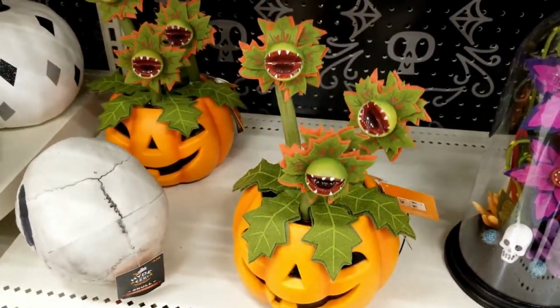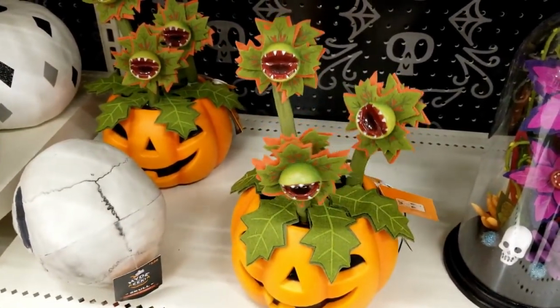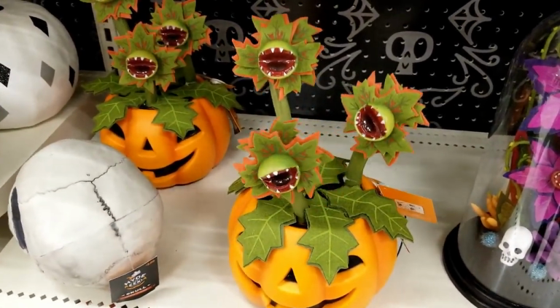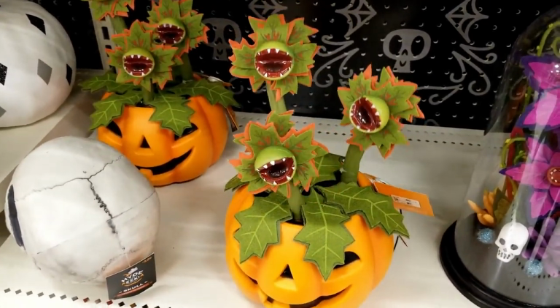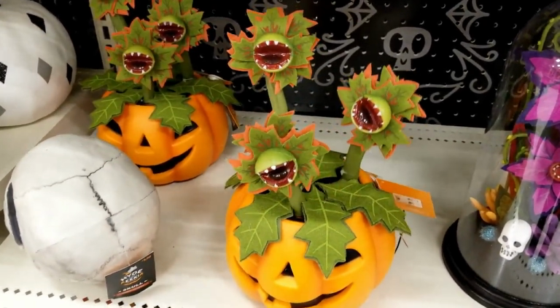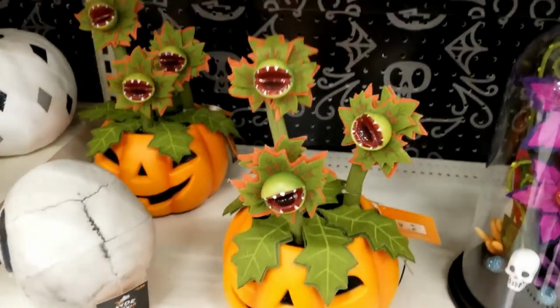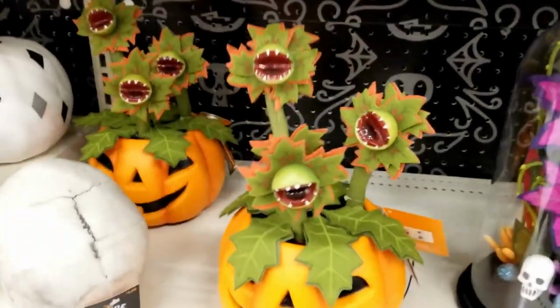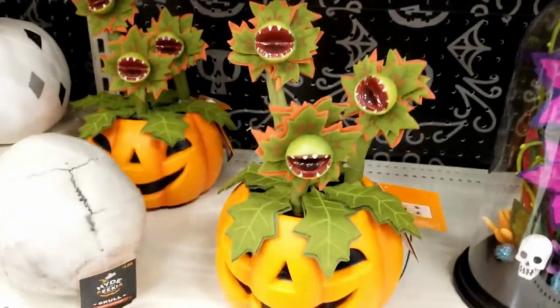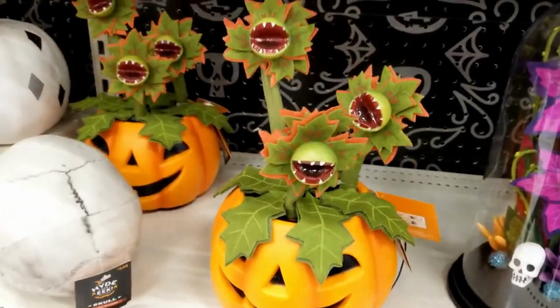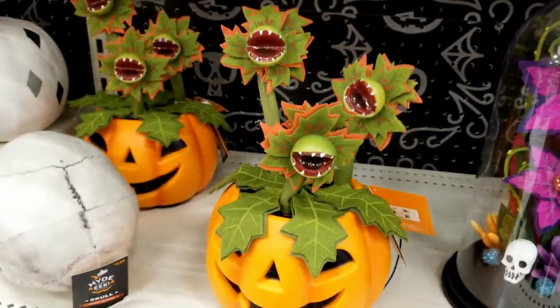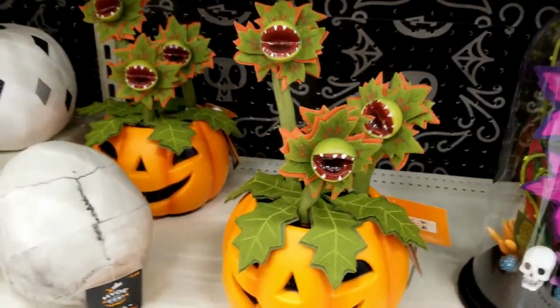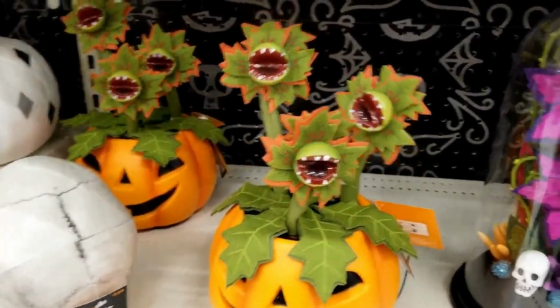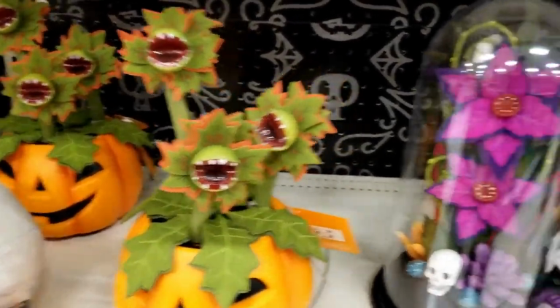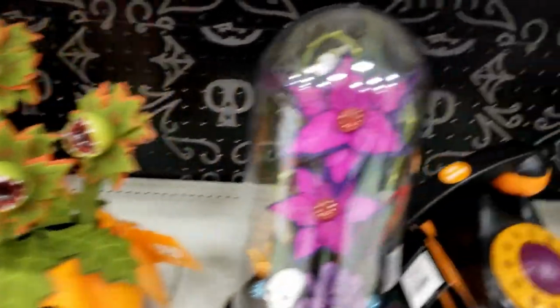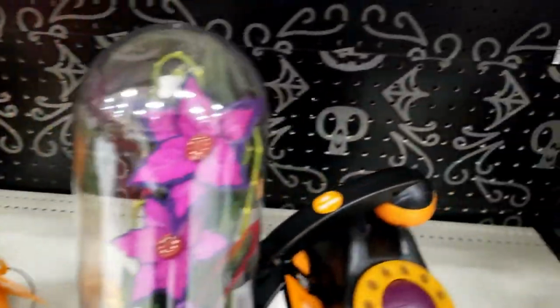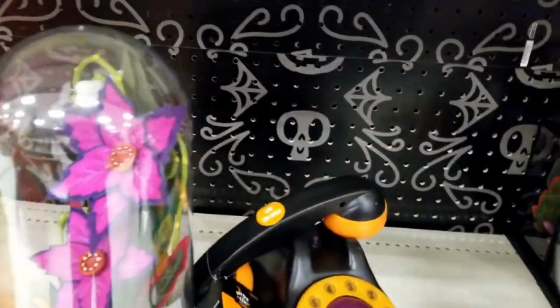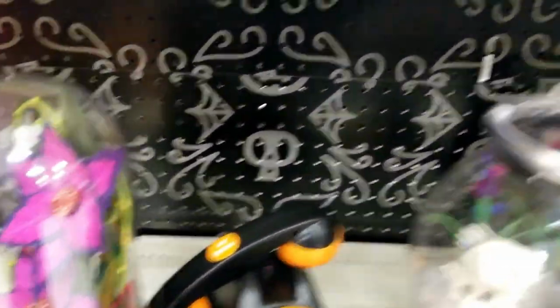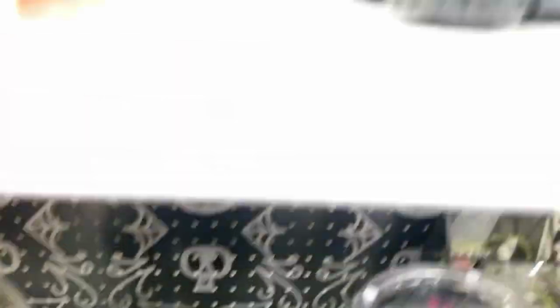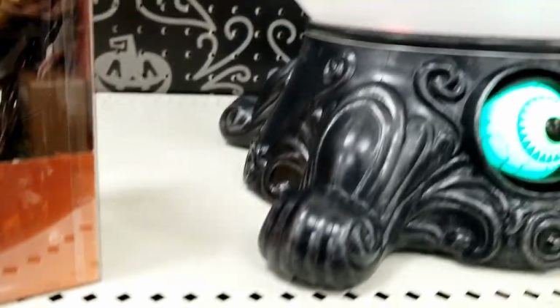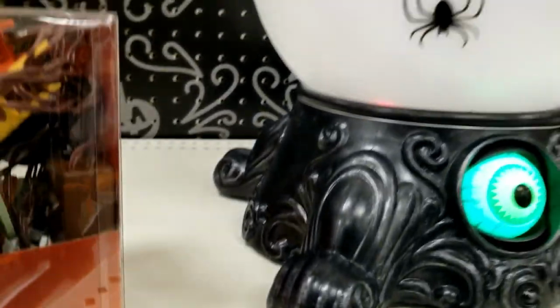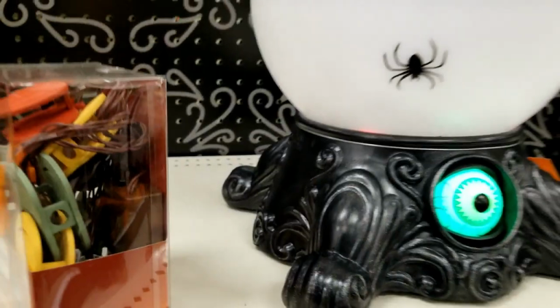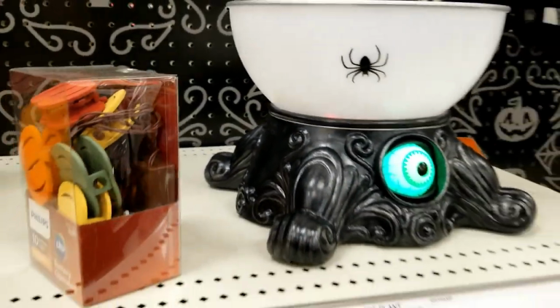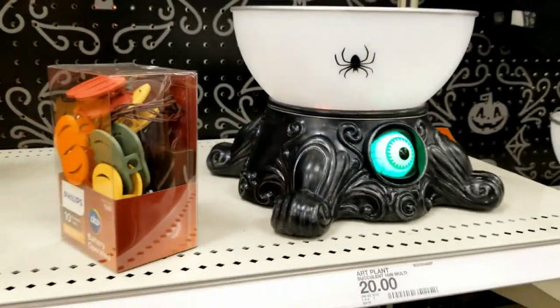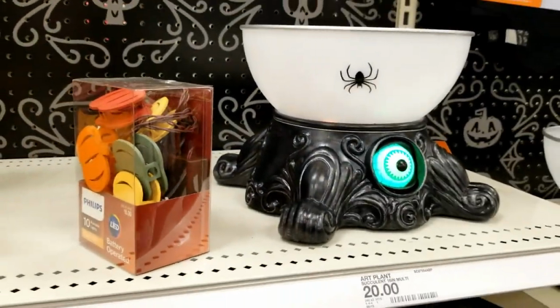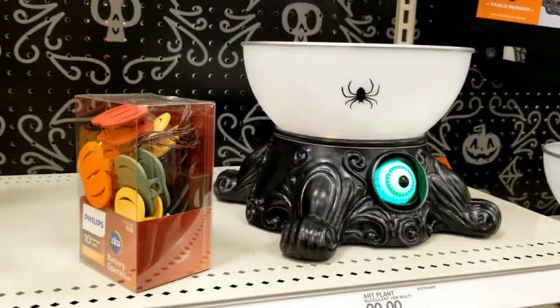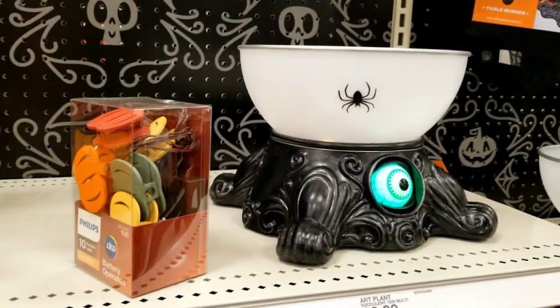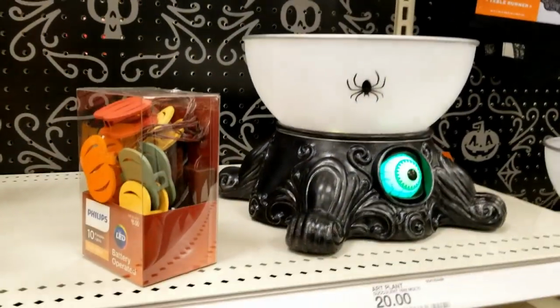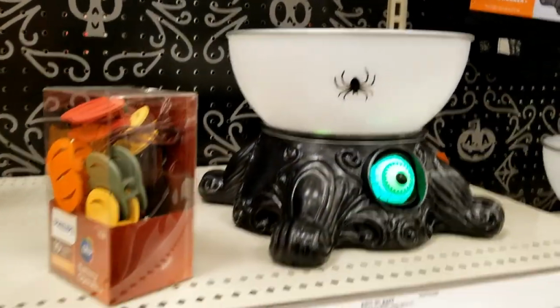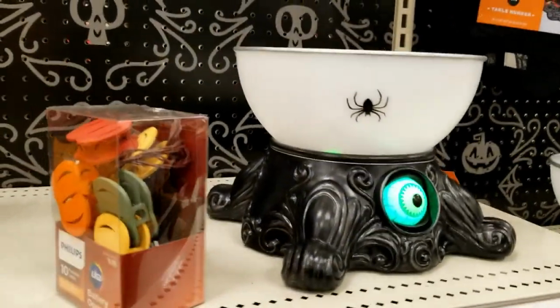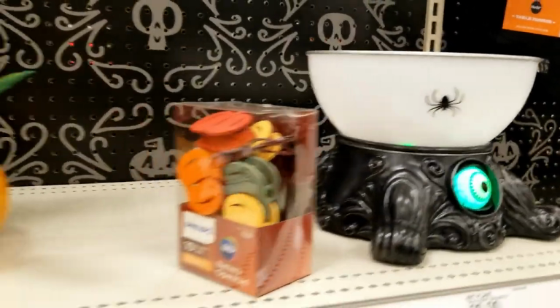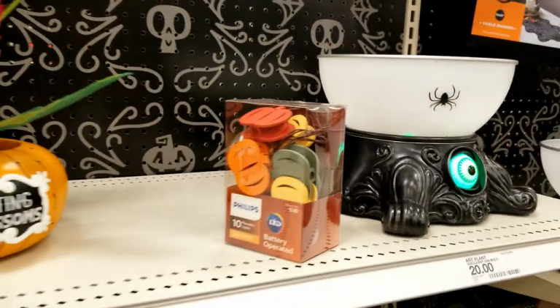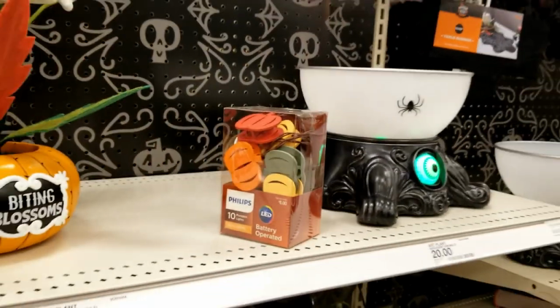I tried to look around and see if there were any other animatronics for Little Shop of Horrors — it's just the display ones, unfortunately. But they're still pretty cool.